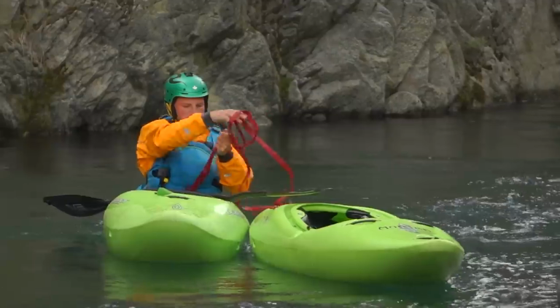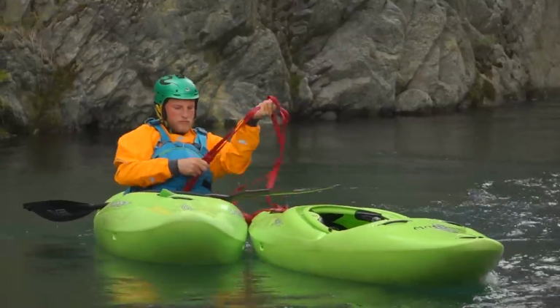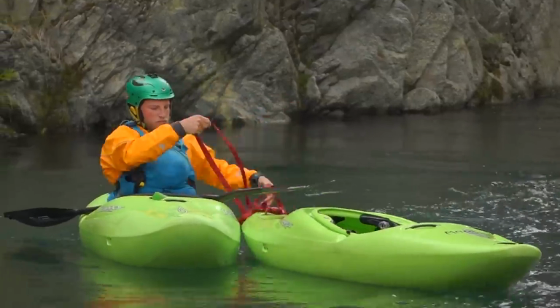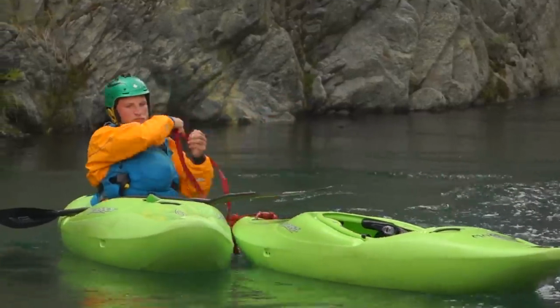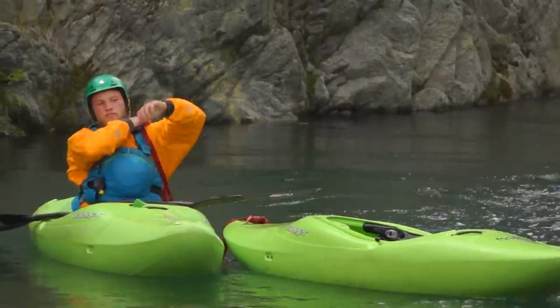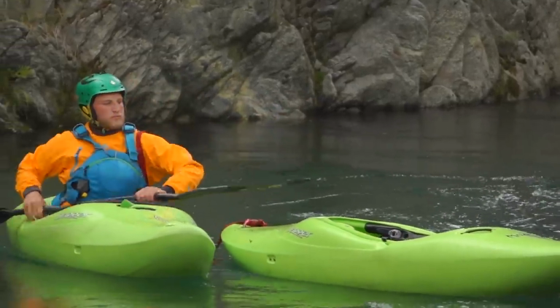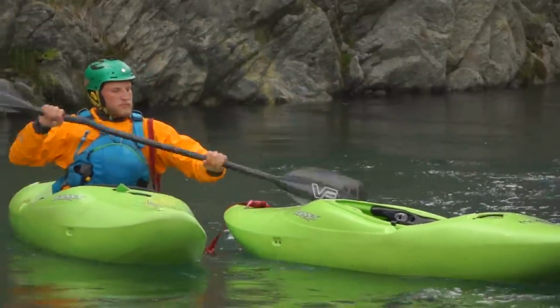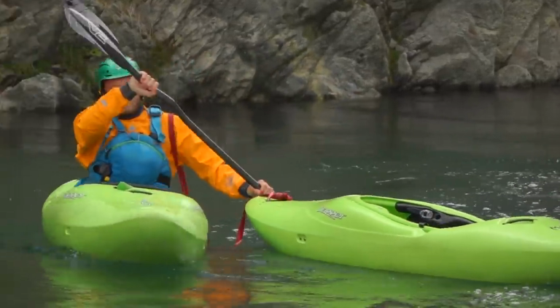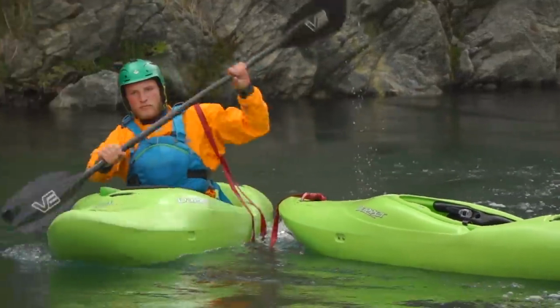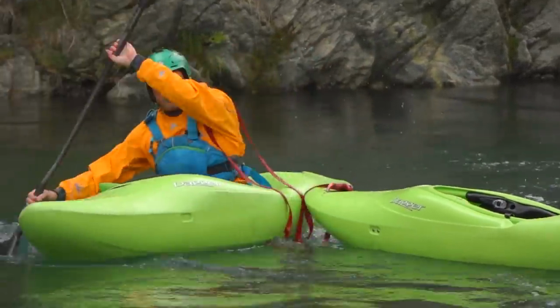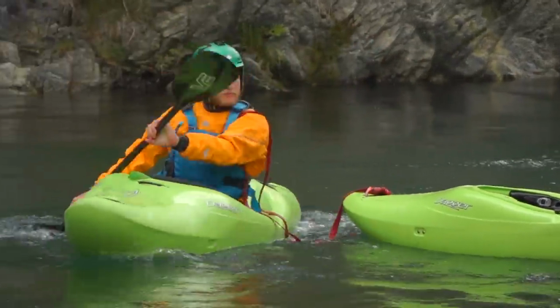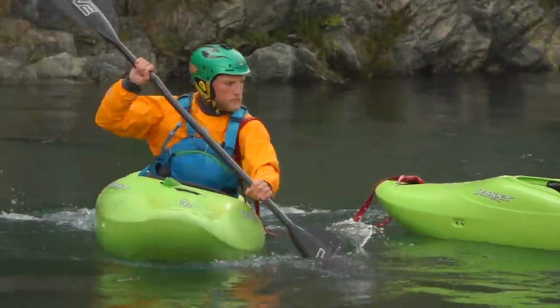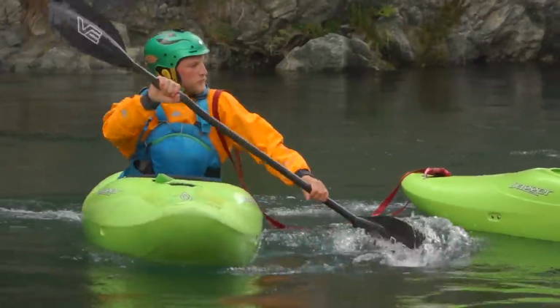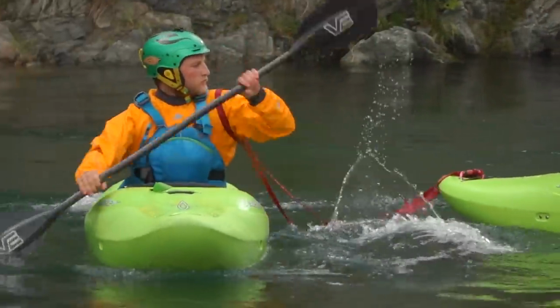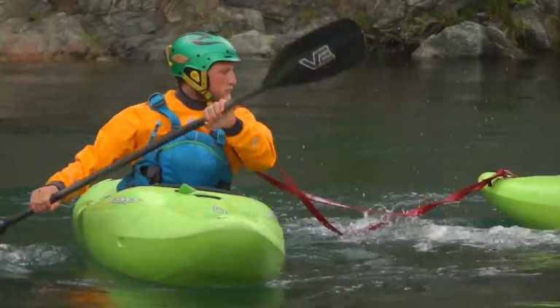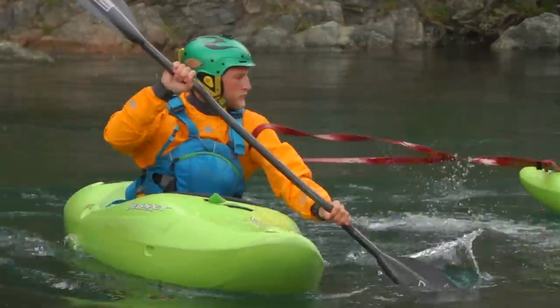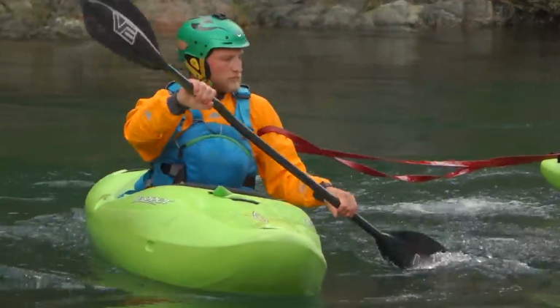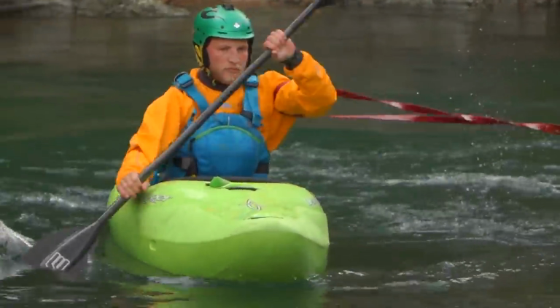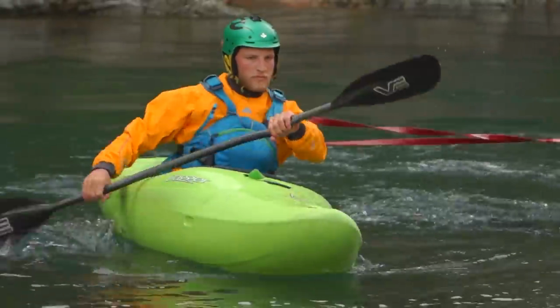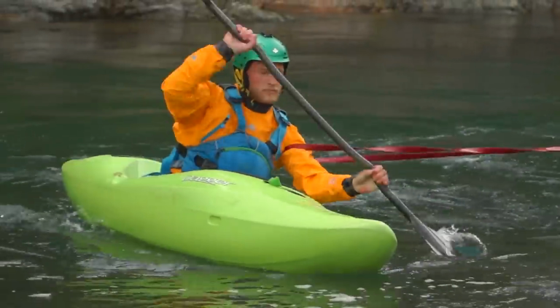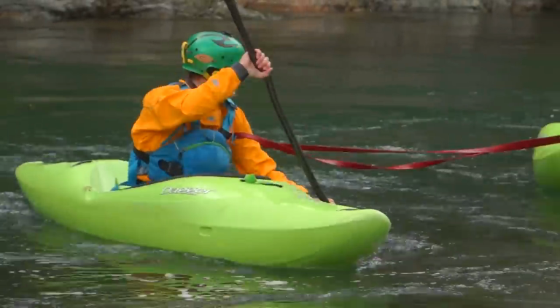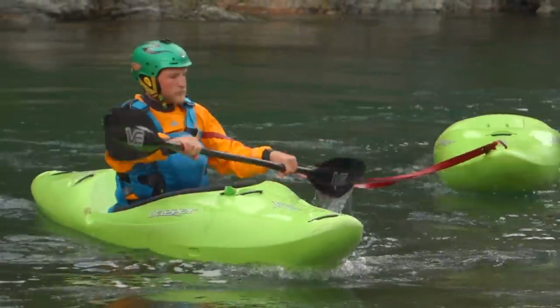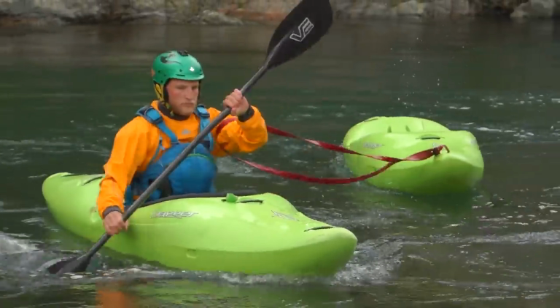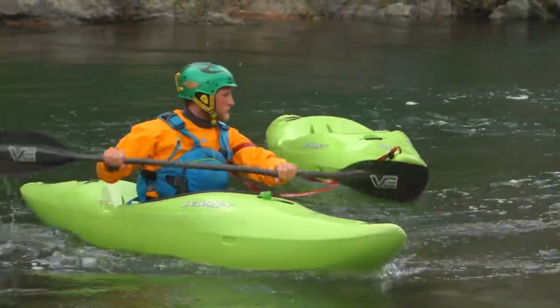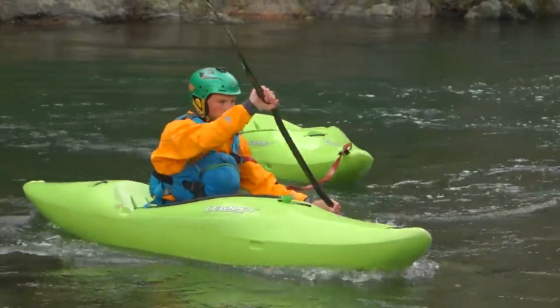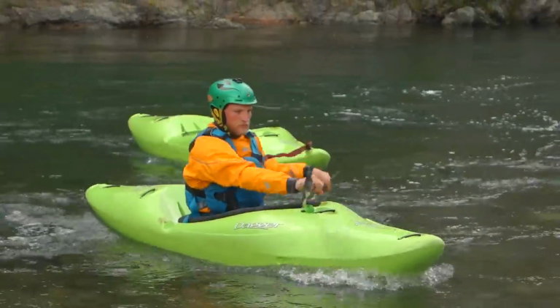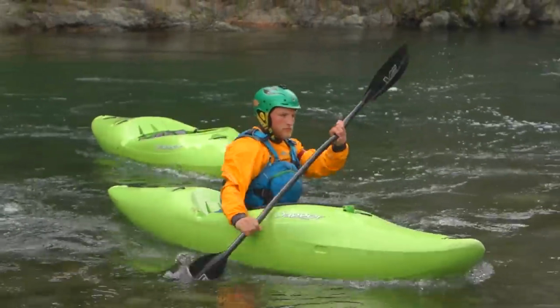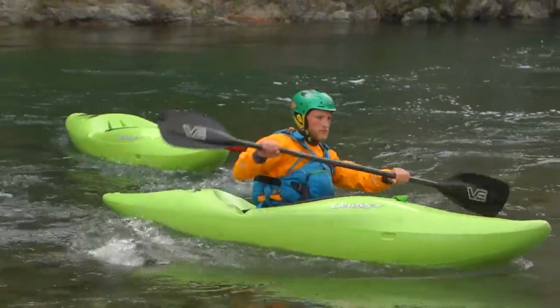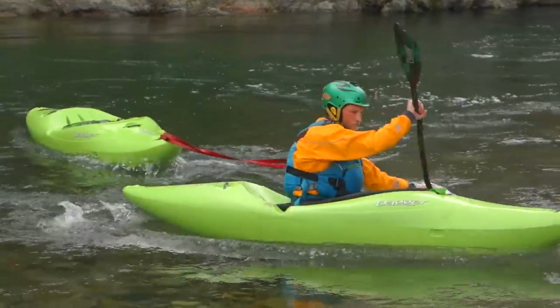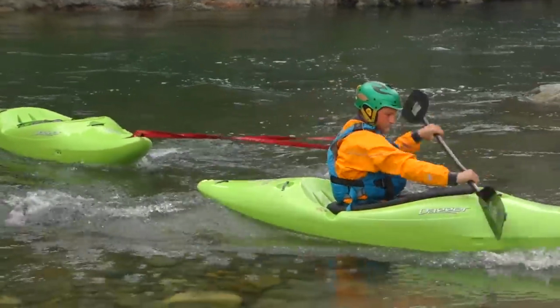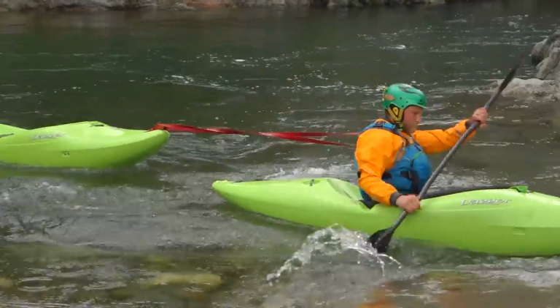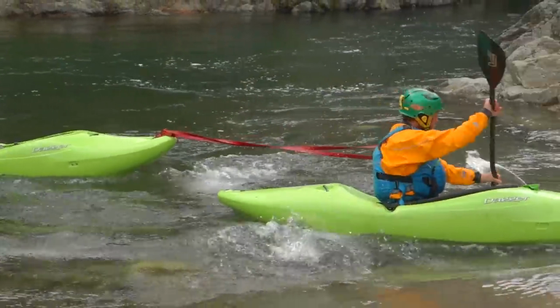By clipping it onto a boat and just looping it over one shoulder, you have the ability to quickly let go. Alternatively, you could jump out of your boat and hook it over a rock, or you could pass the sling to someone else for them to pull the boat out the river.